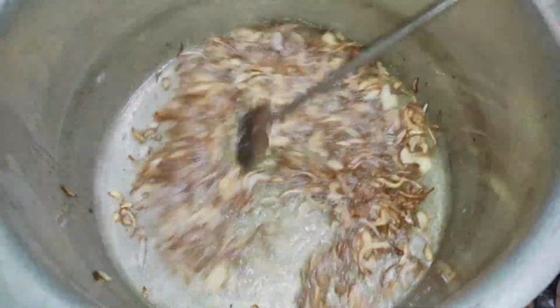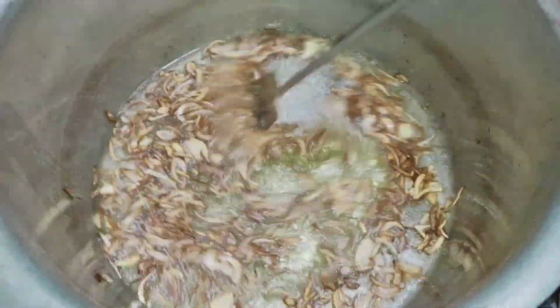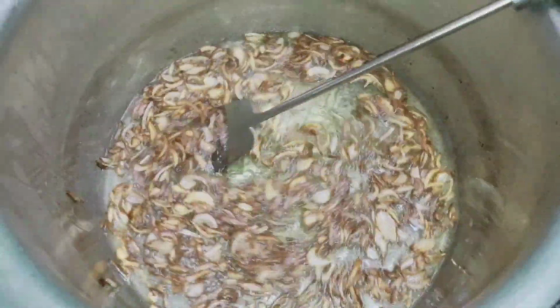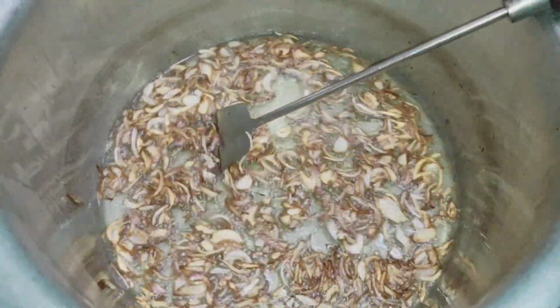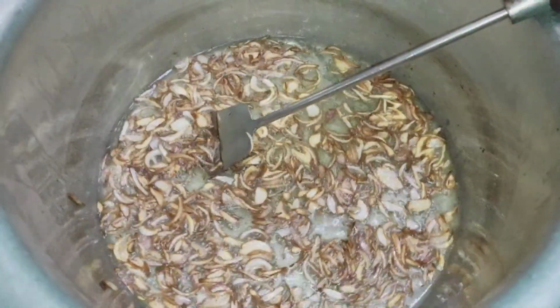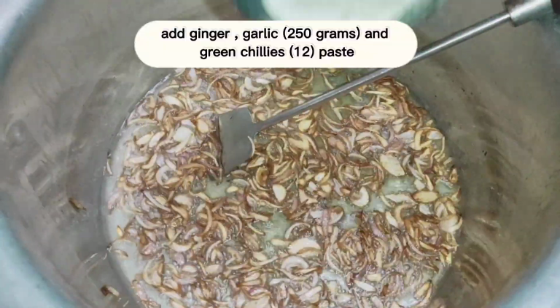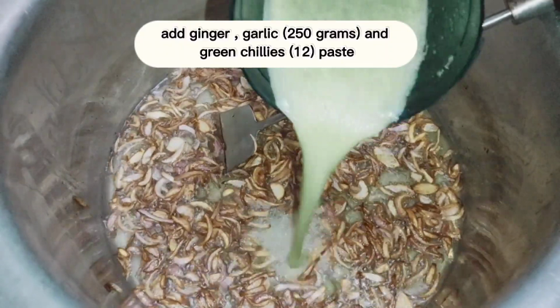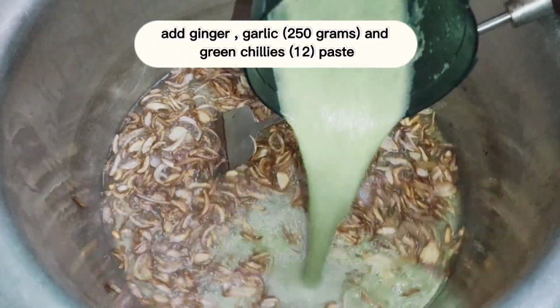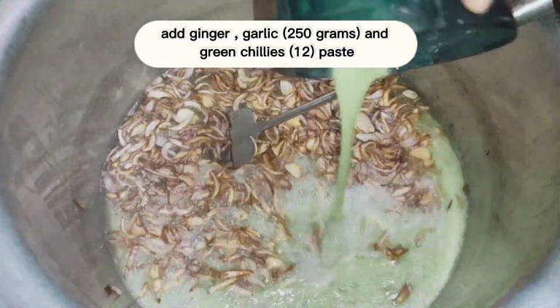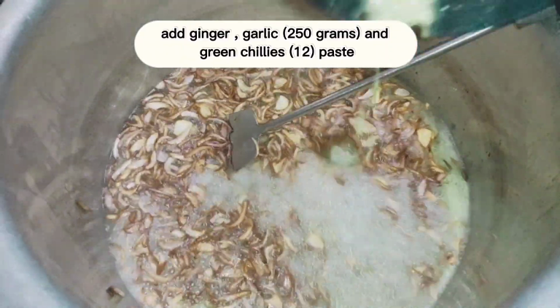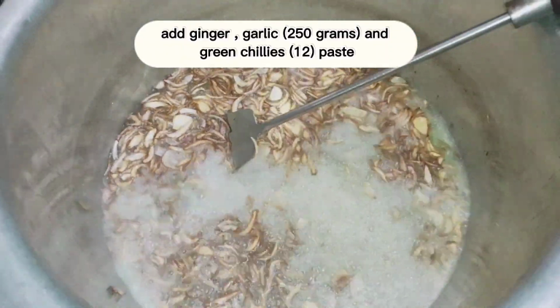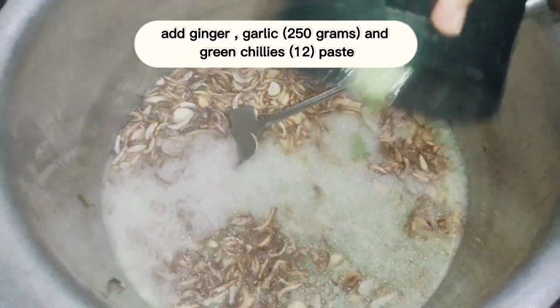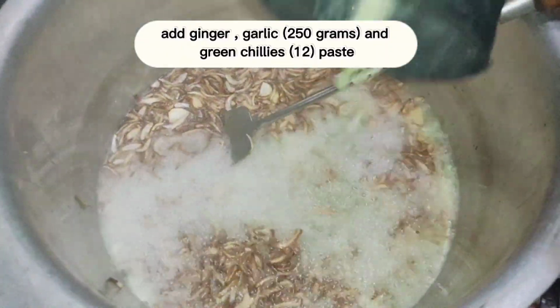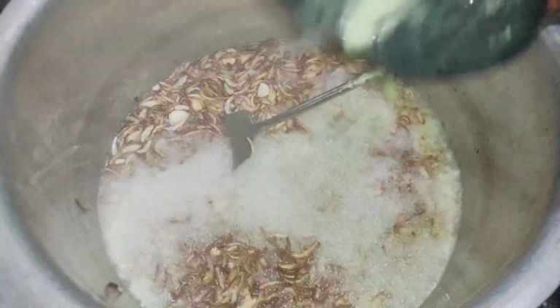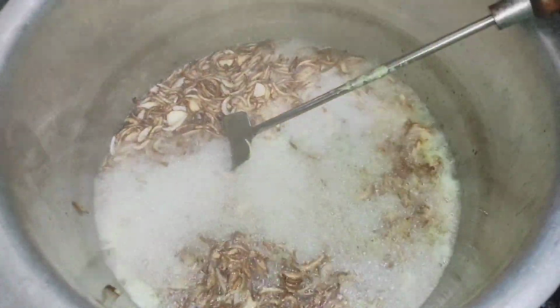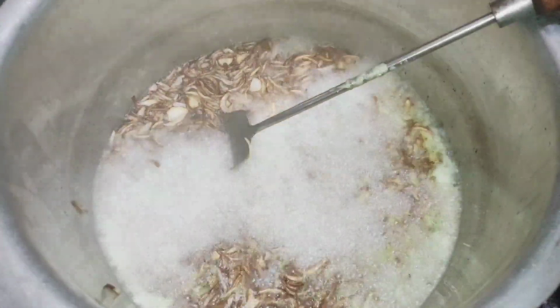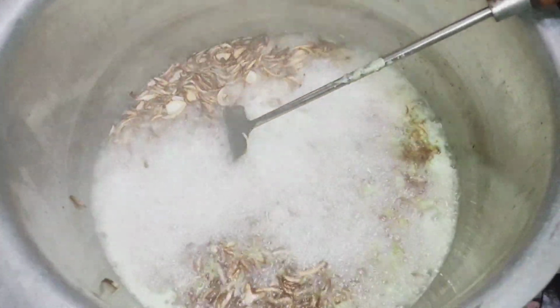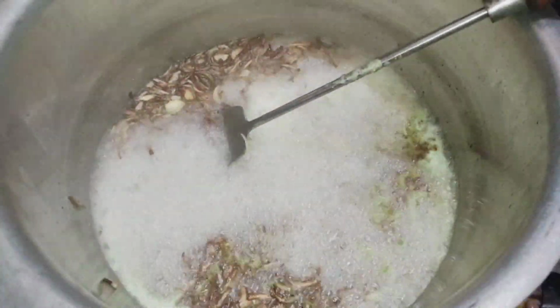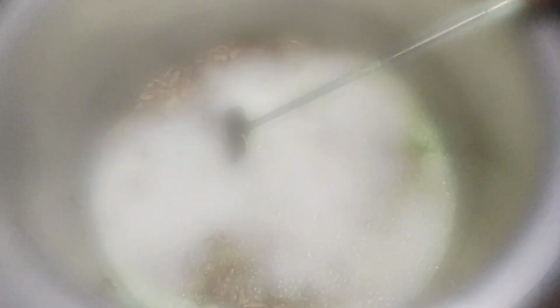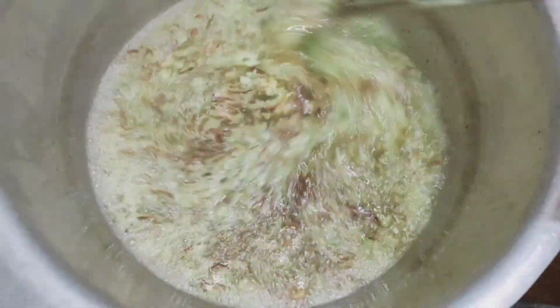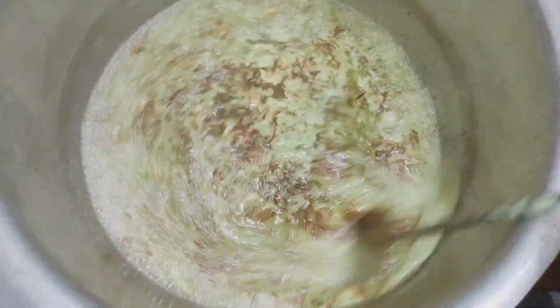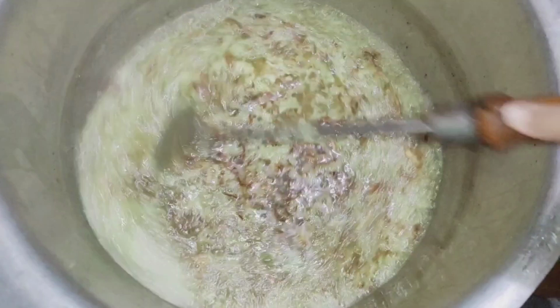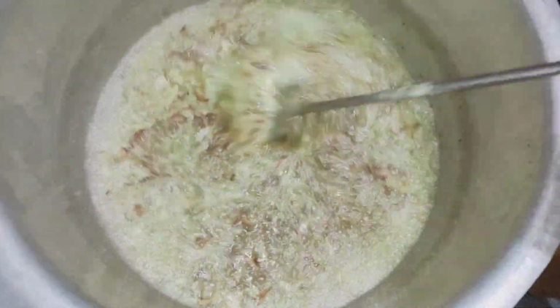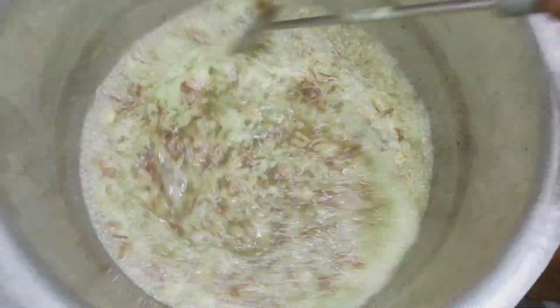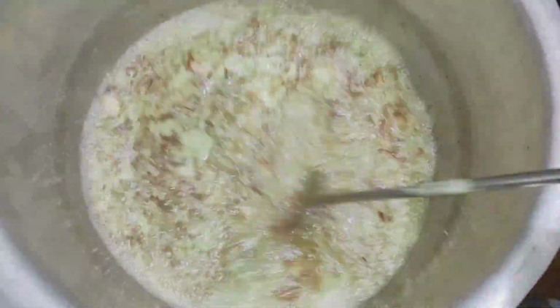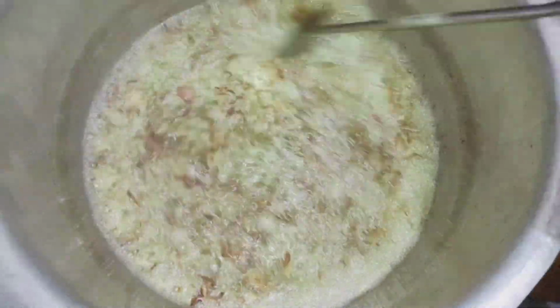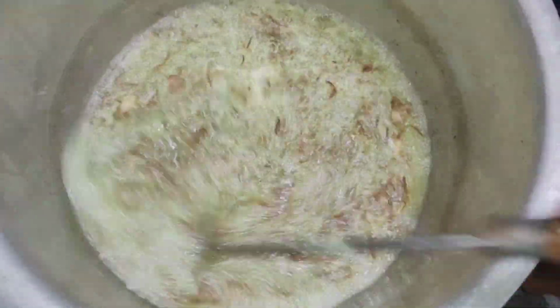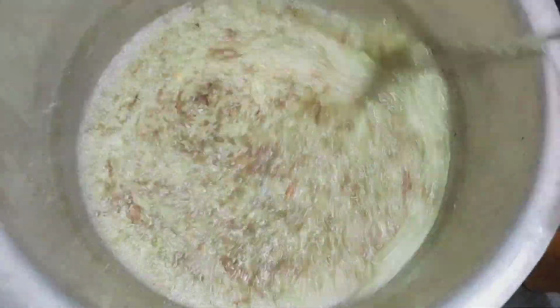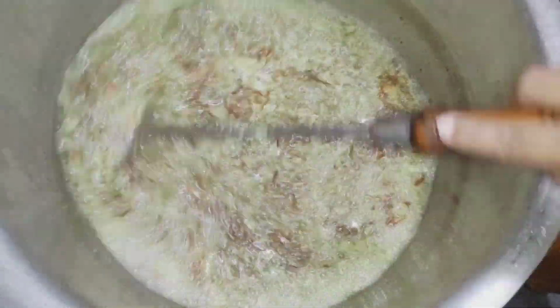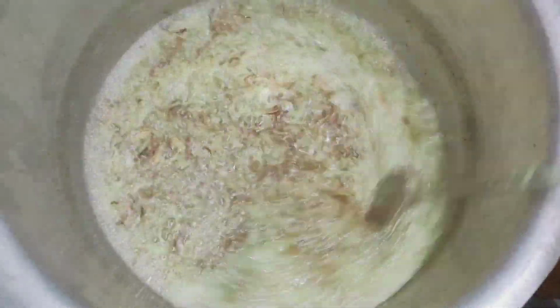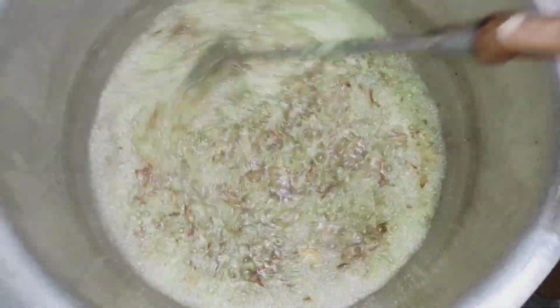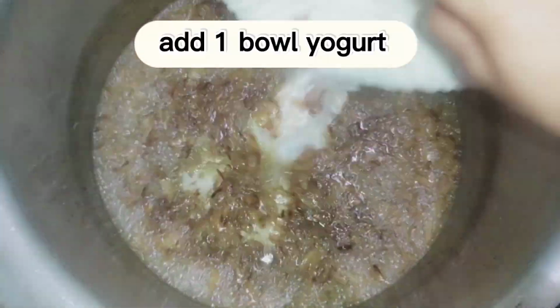I made ginger, garlic, and green chili paste. I added it in the pan and mixed it well.